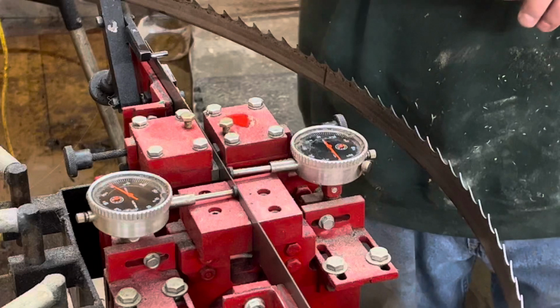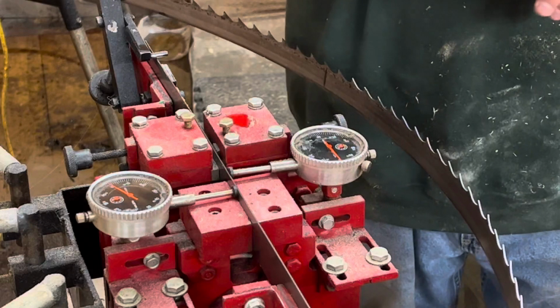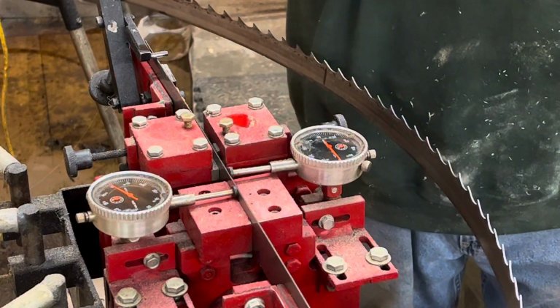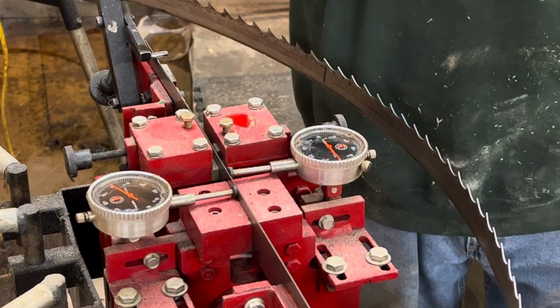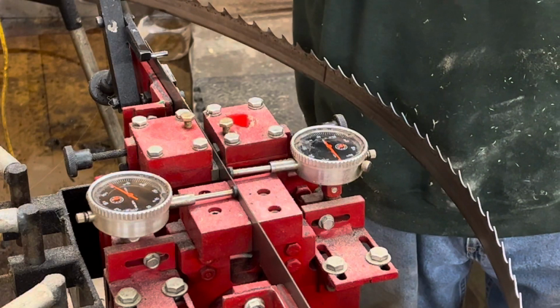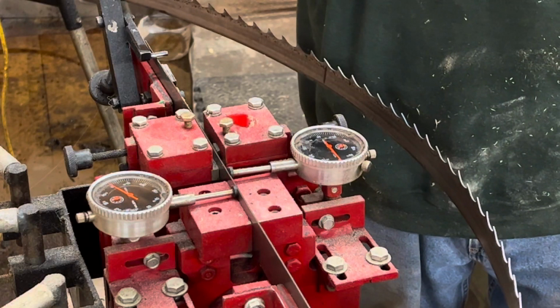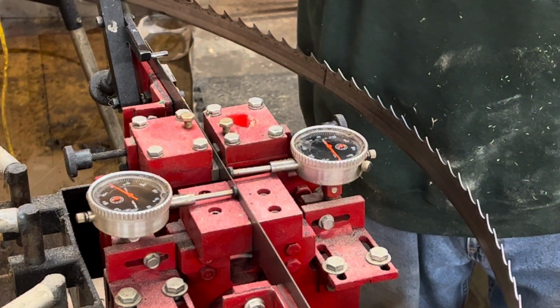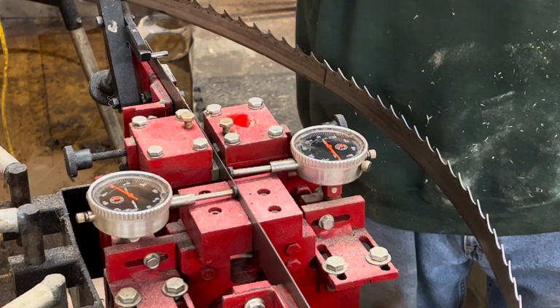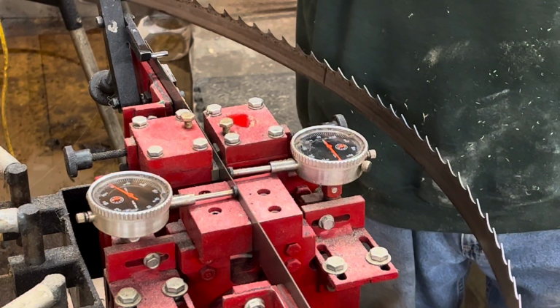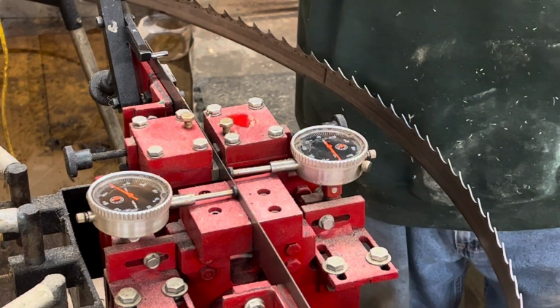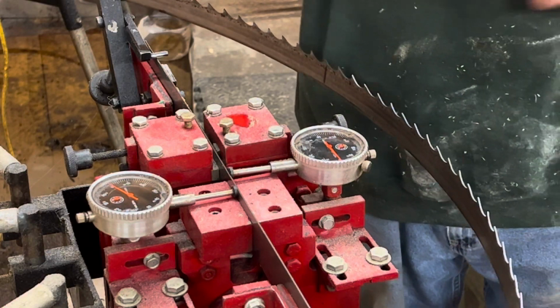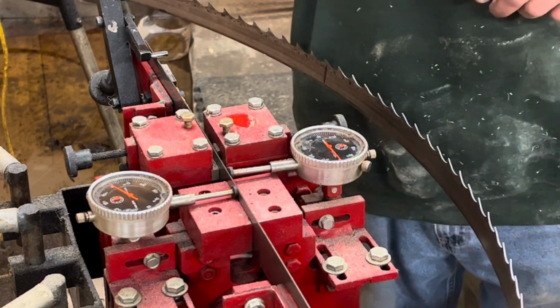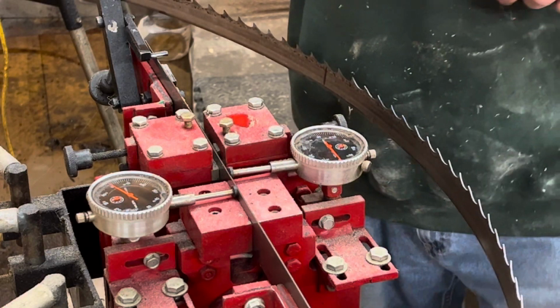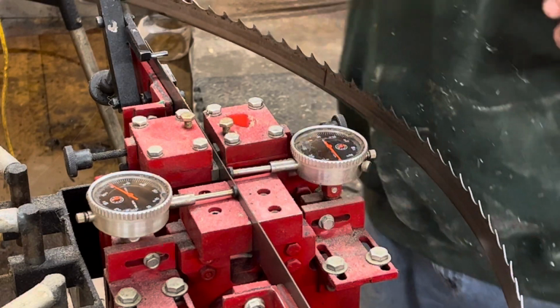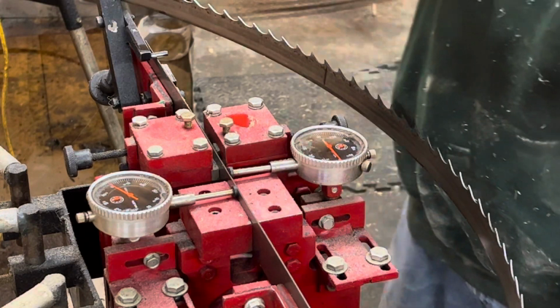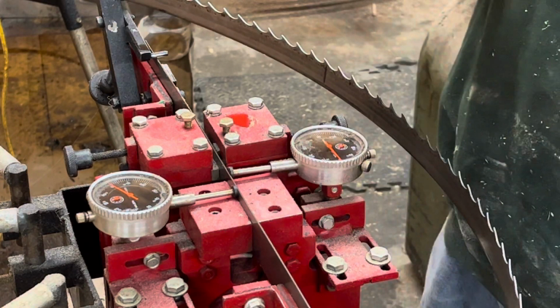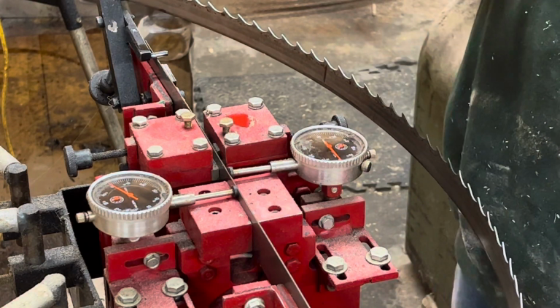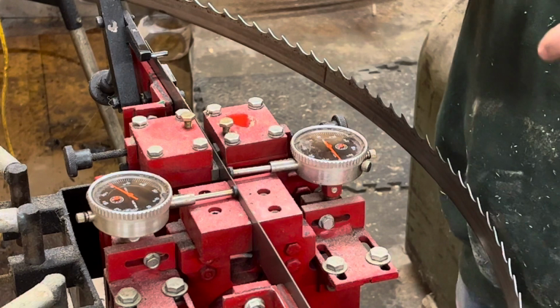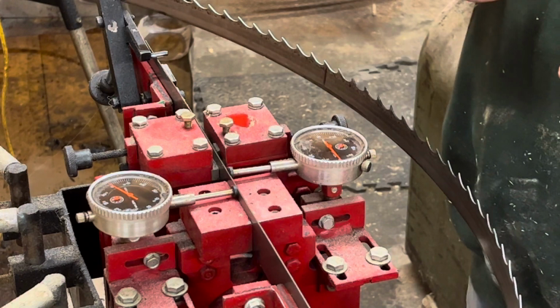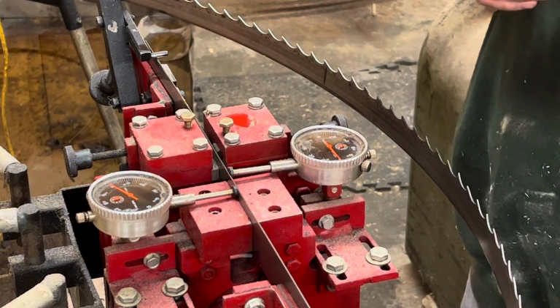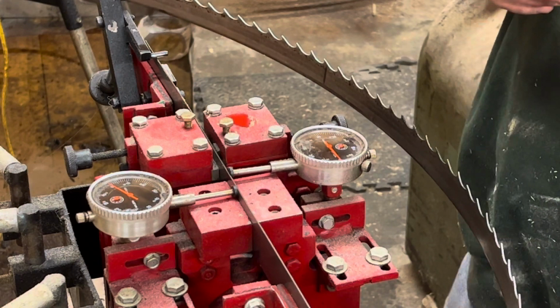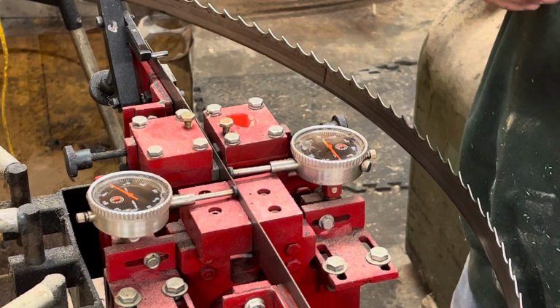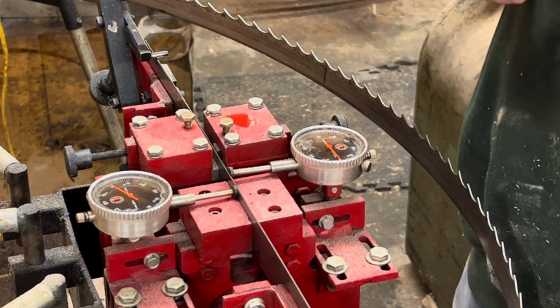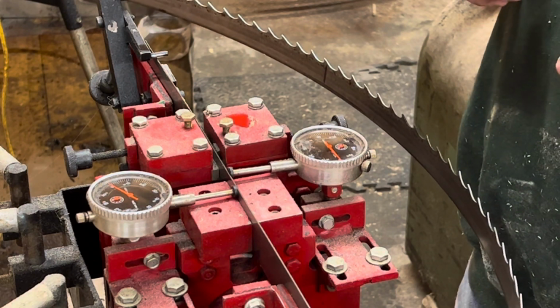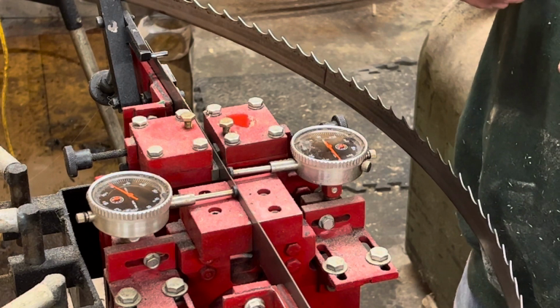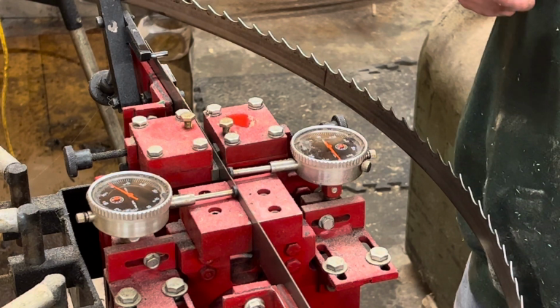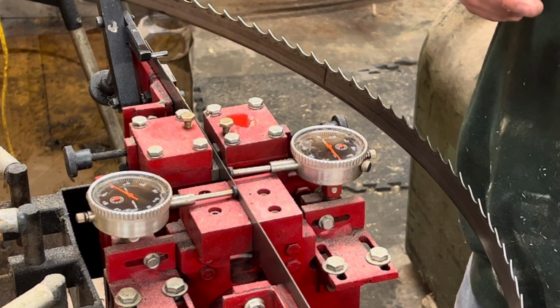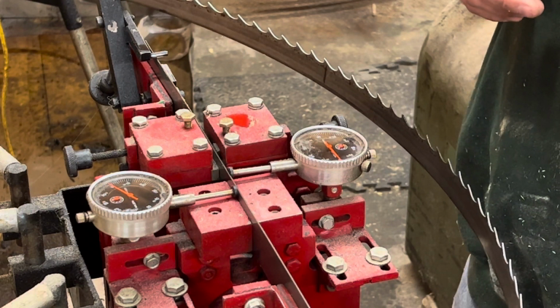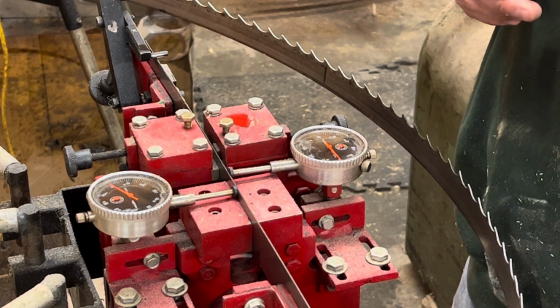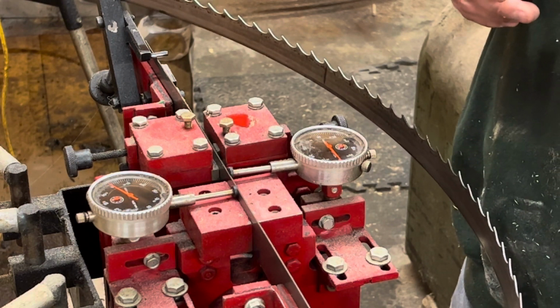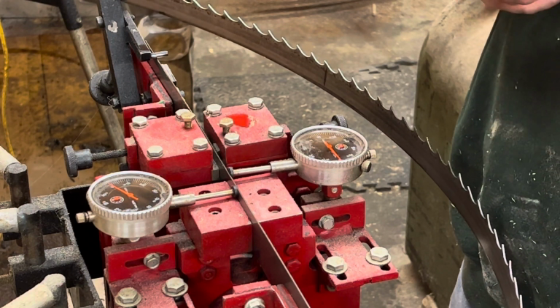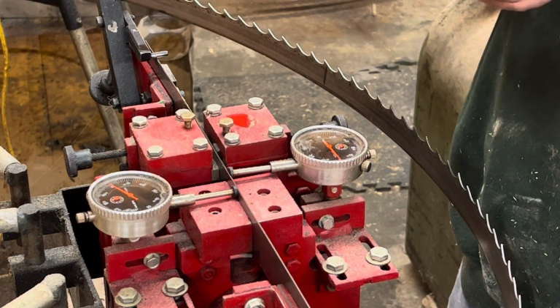Hey guys, Rich Page, R. Gemithan, Timber Framer Company, Made in Timber Framer. Just want to show you real quick, we're going to set a bandsaw mill blade with a dual tooth setter.